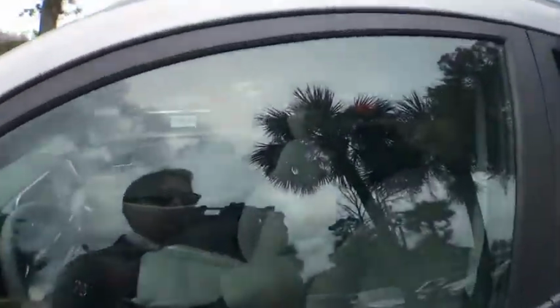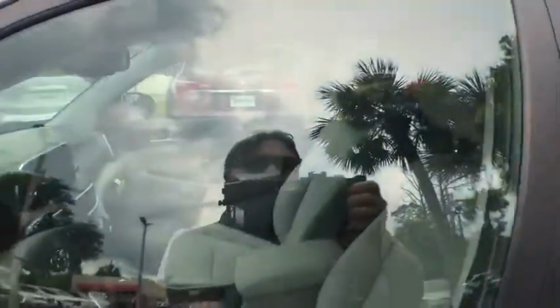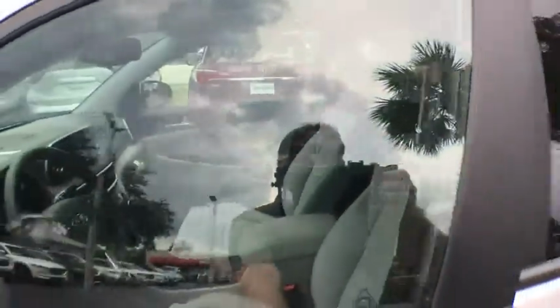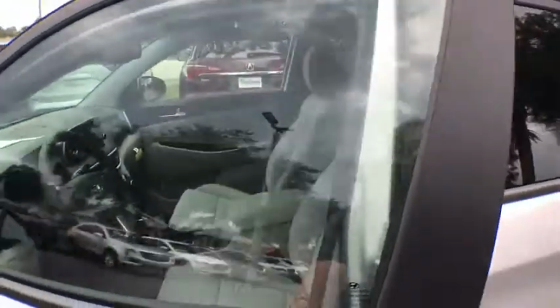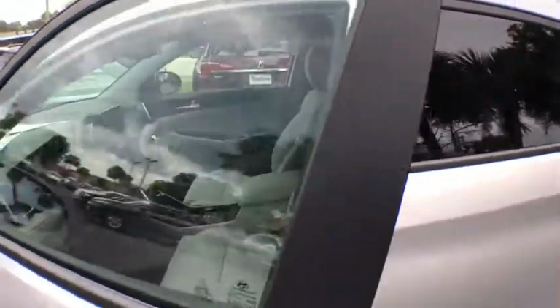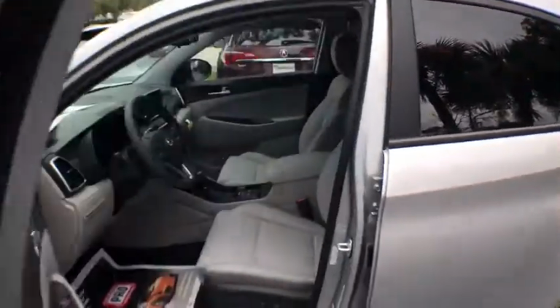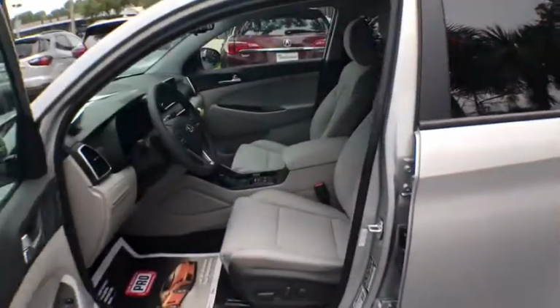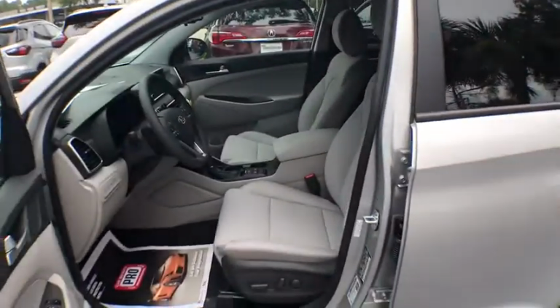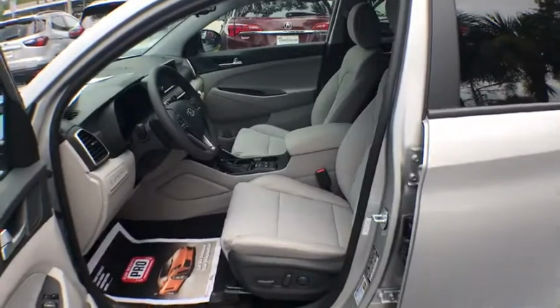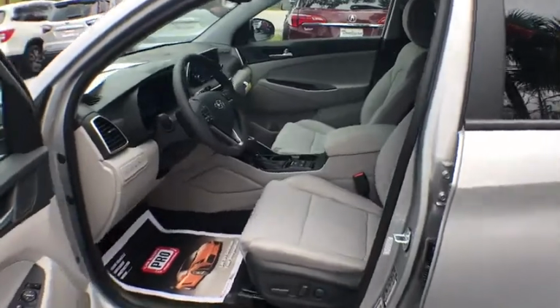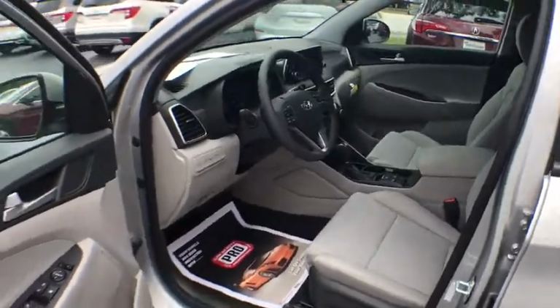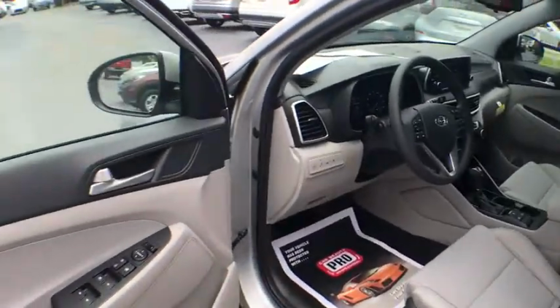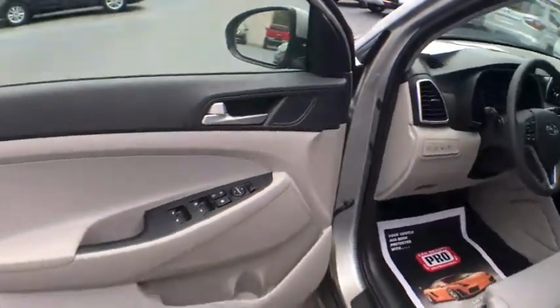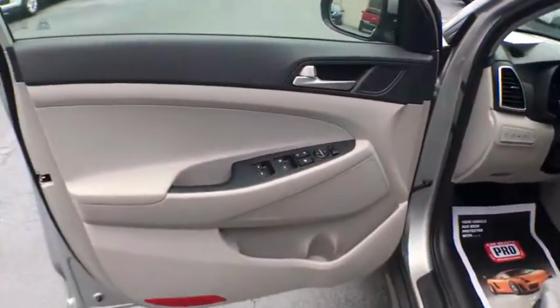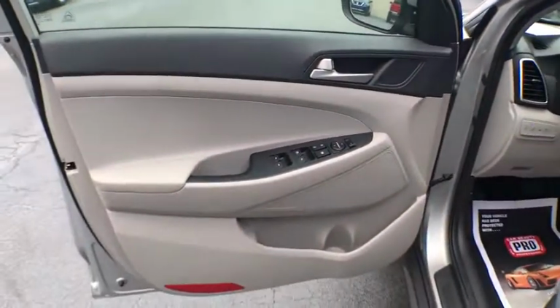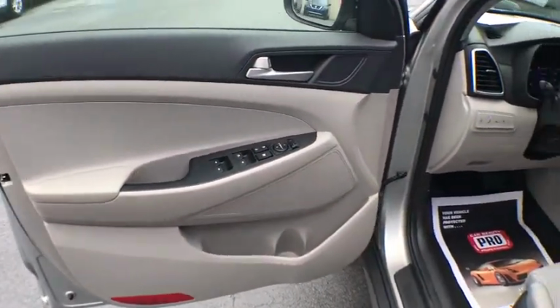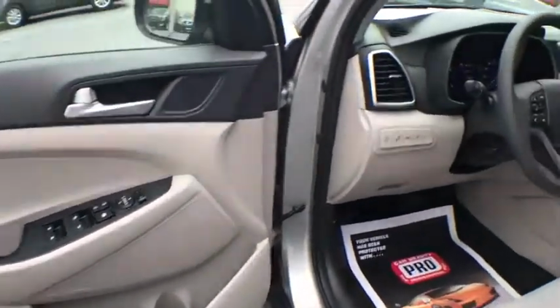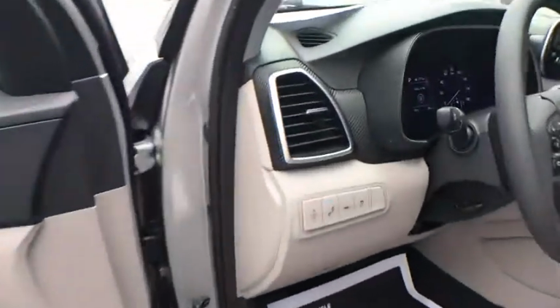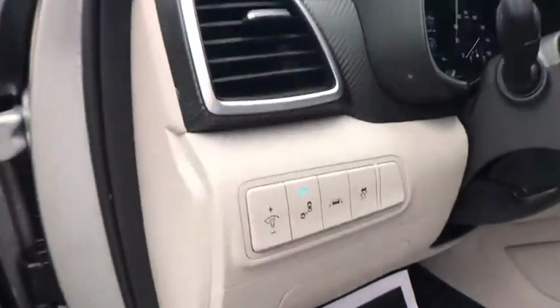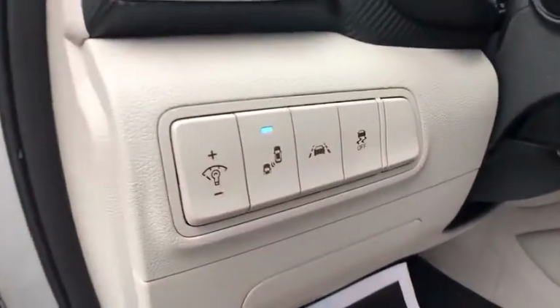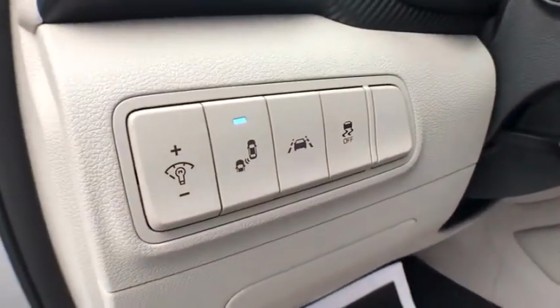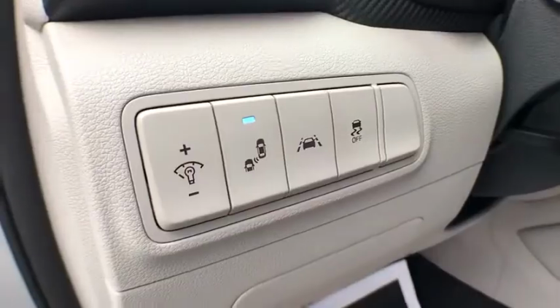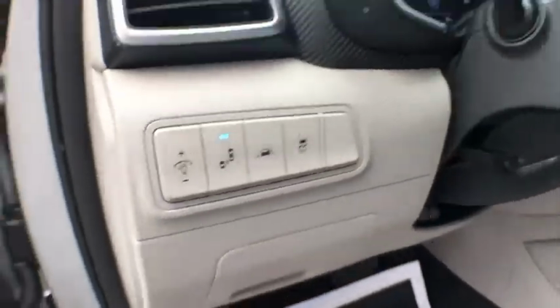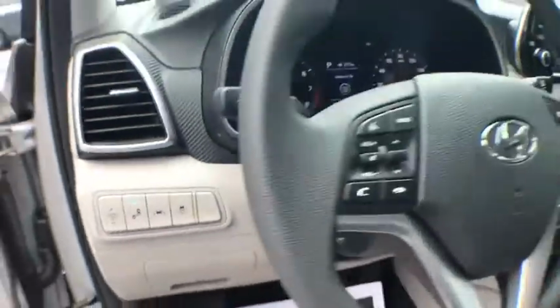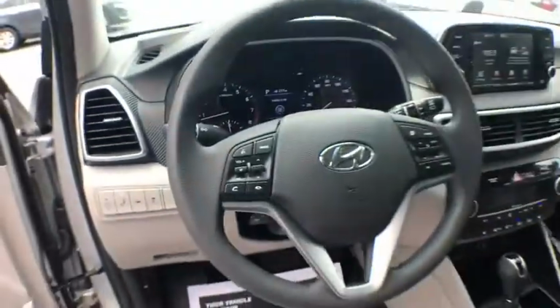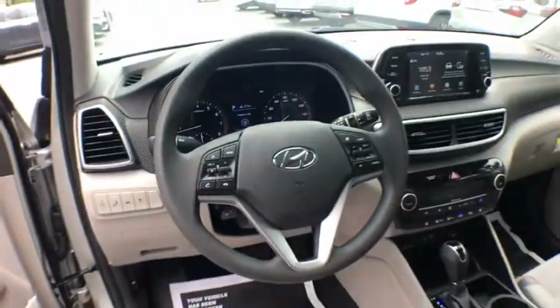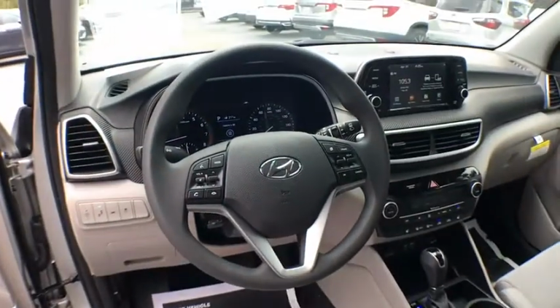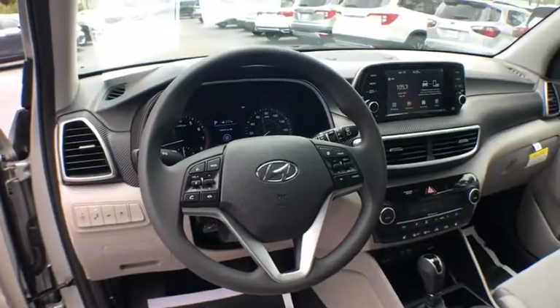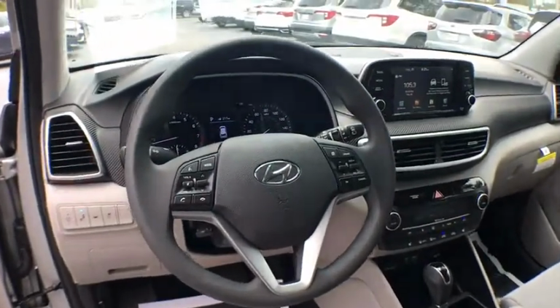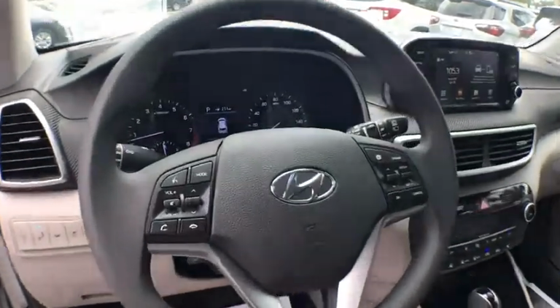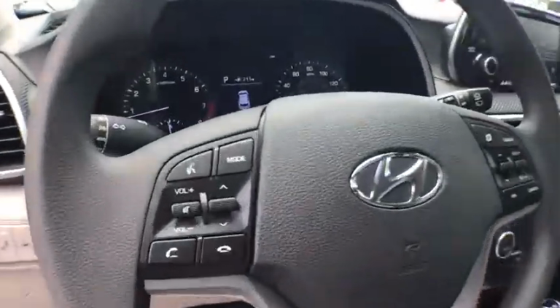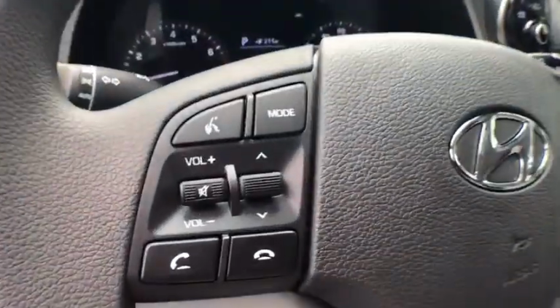This vehicle has less than 100 miles. Here are some of this vehicle's great options: power driver's seat, keyless entry, traction control, lane departure warning, Bluetooth, power steering, cruise control.